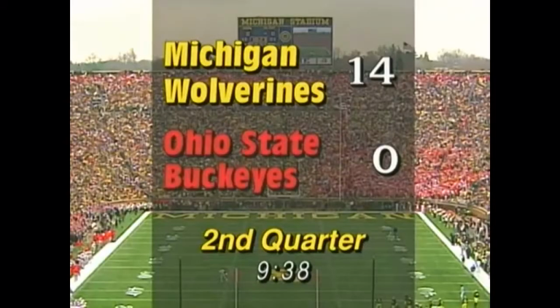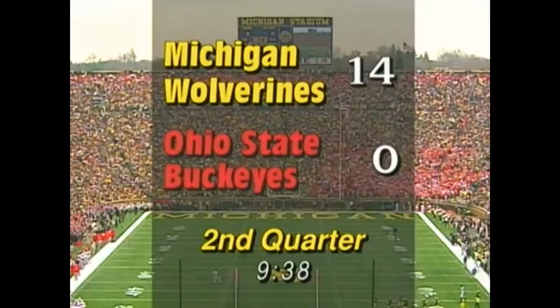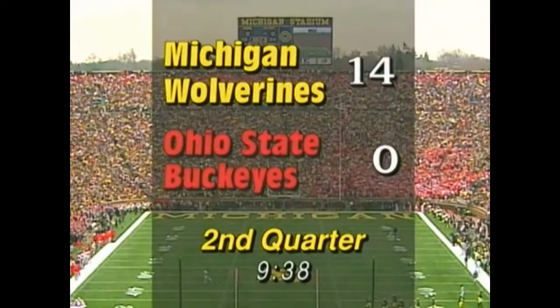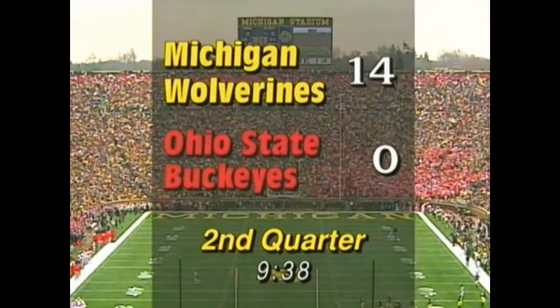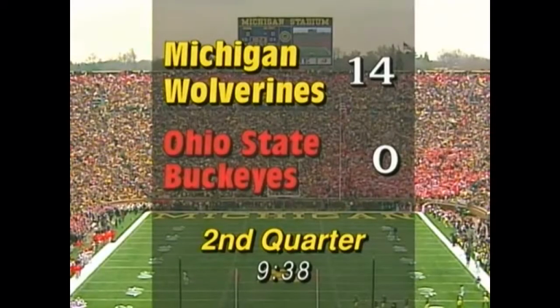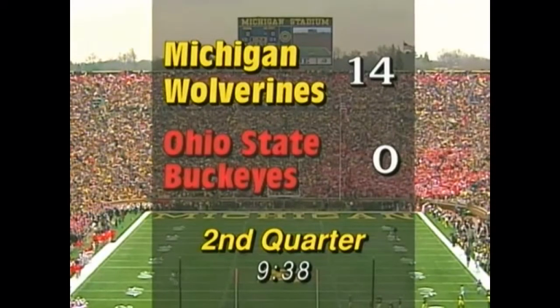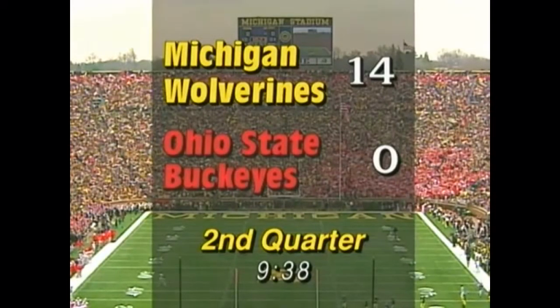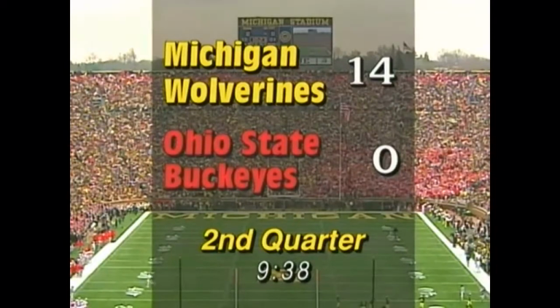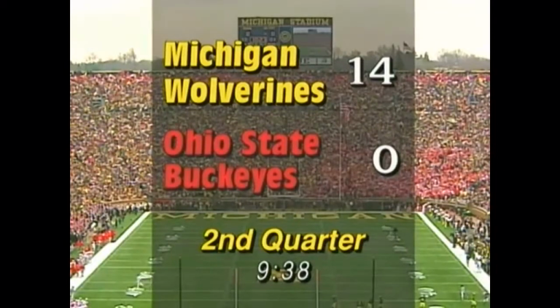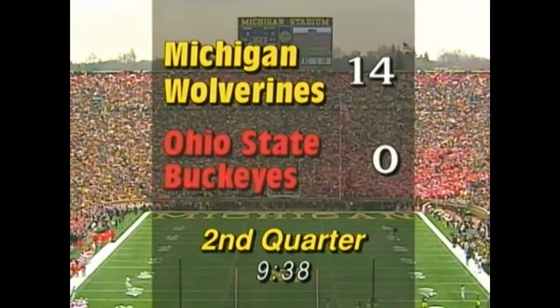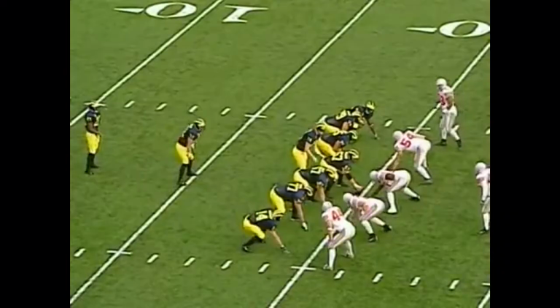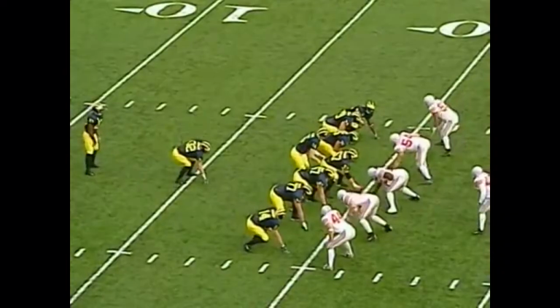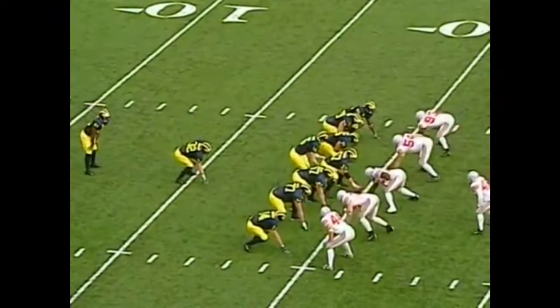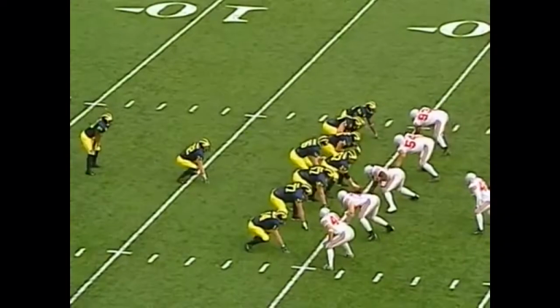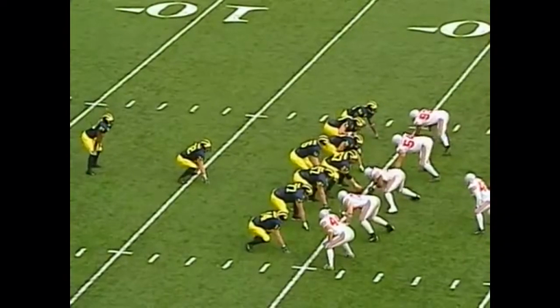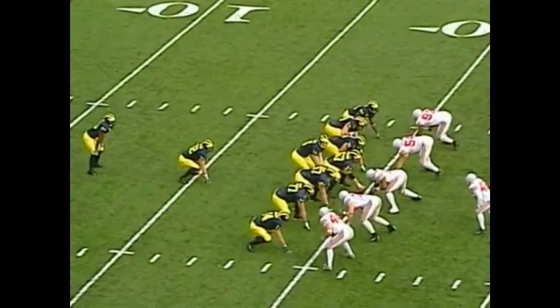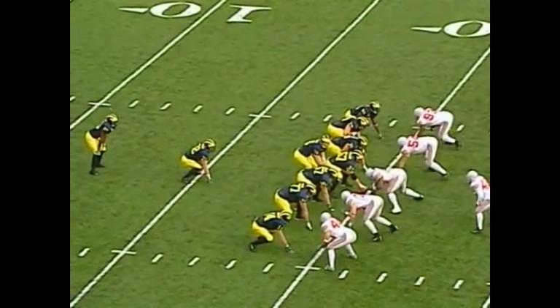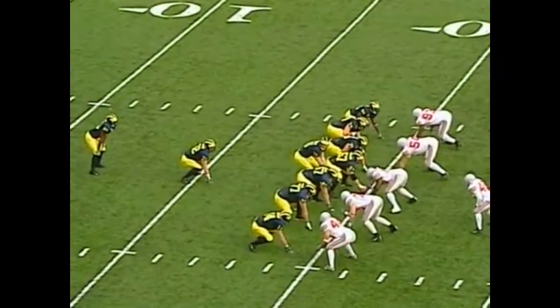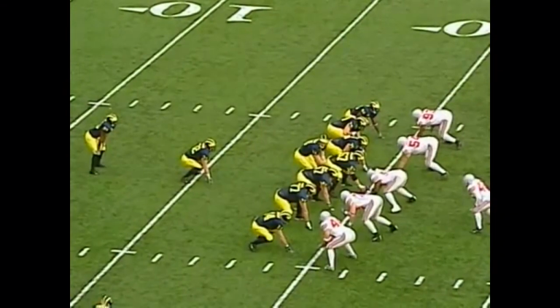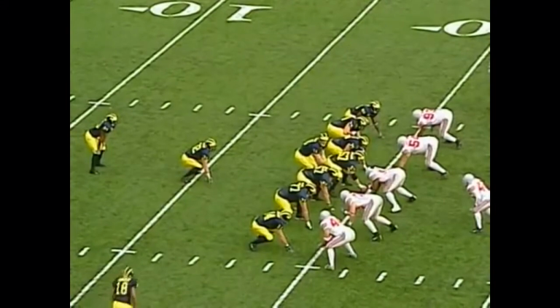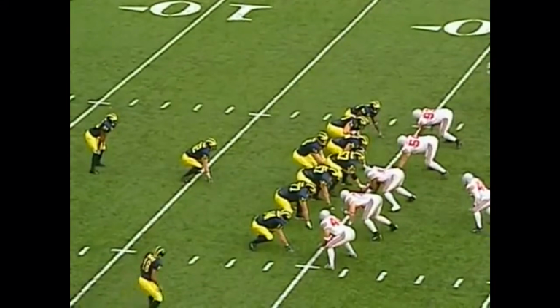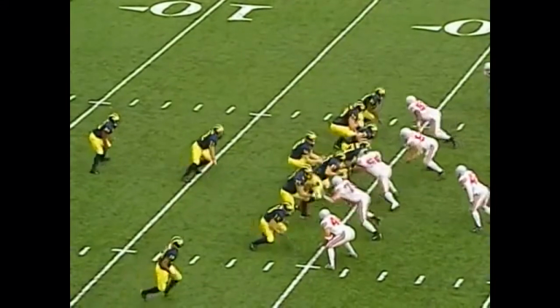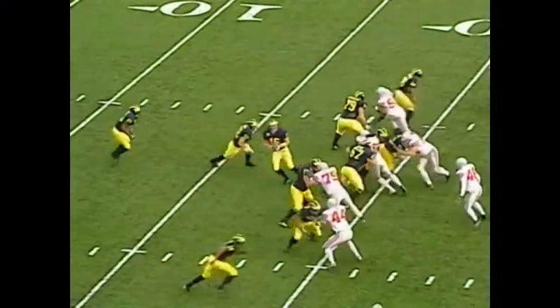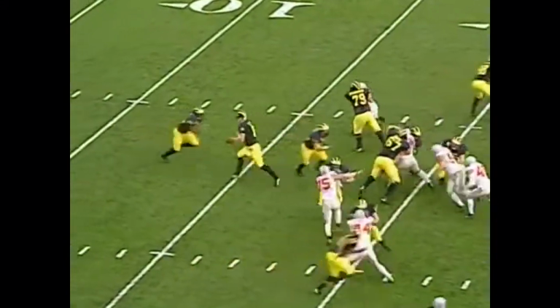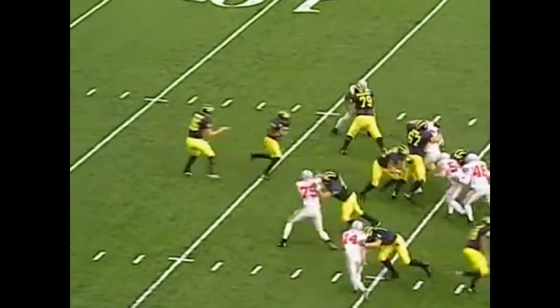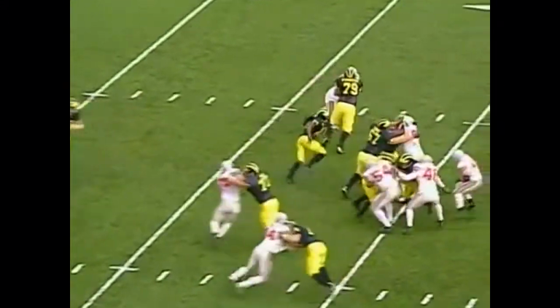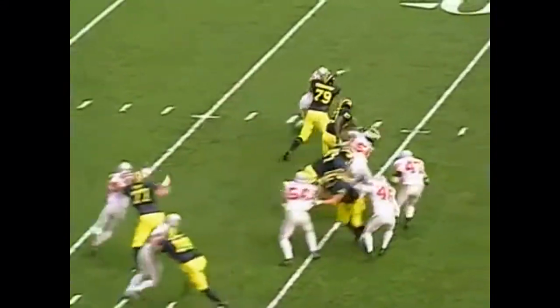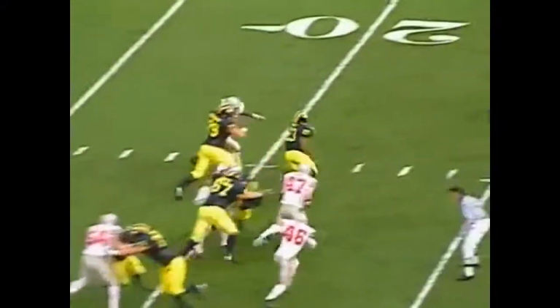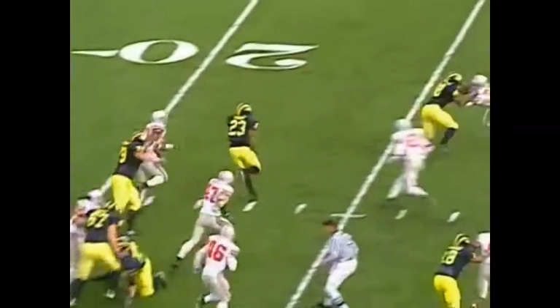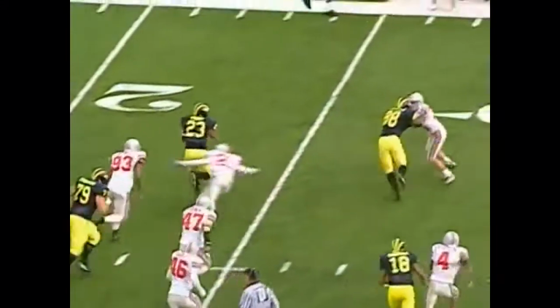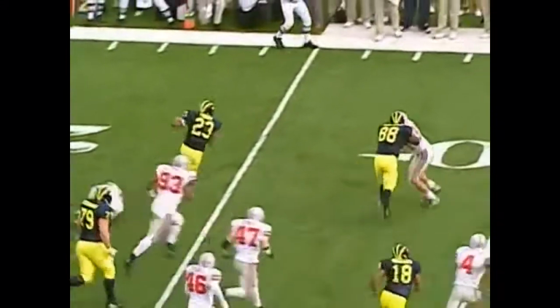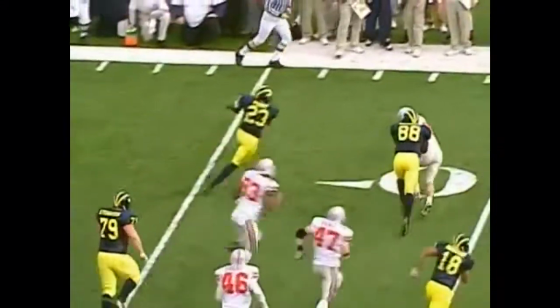9:38 to go in the half. We've got timeout on the field. Really on a good pace to graduate here — good news for you. No offseason surgery, Derek. Well, yeah, that's the good news. You know, you just take a little time to try to heal up. Chris Perry on a draw.